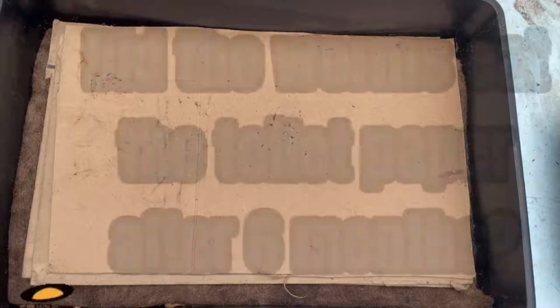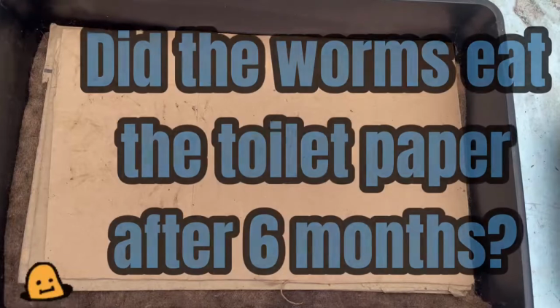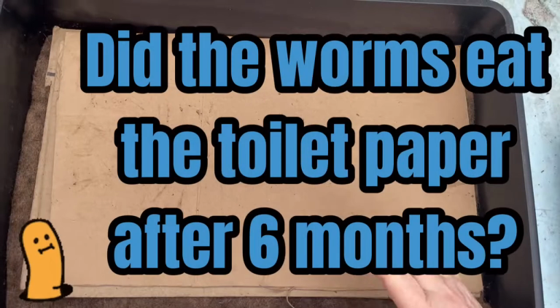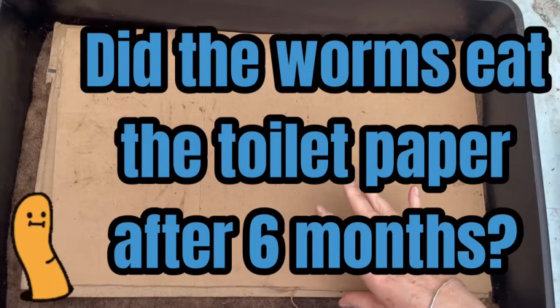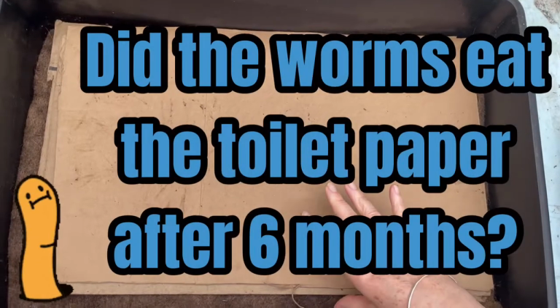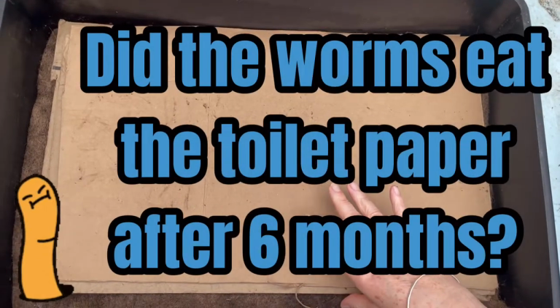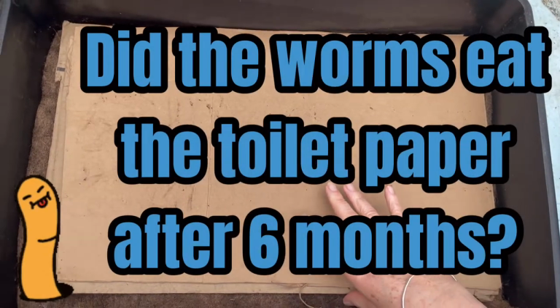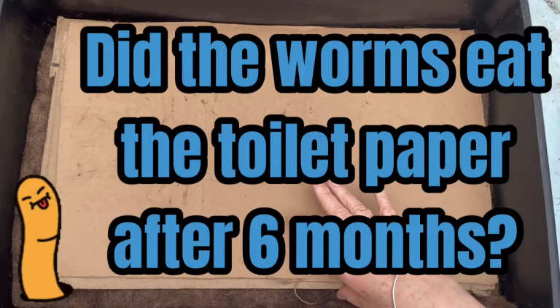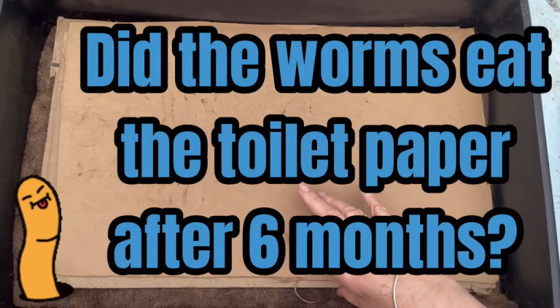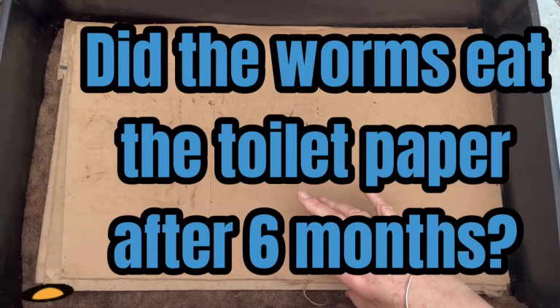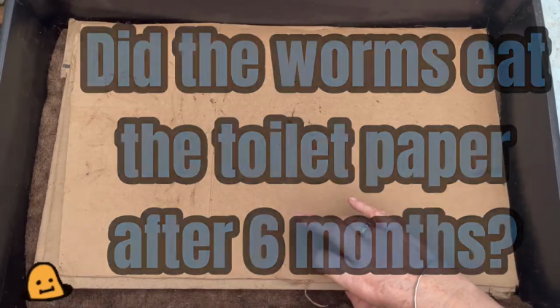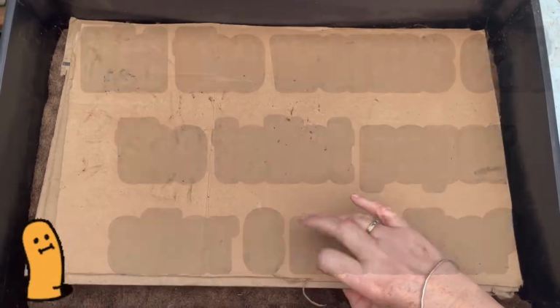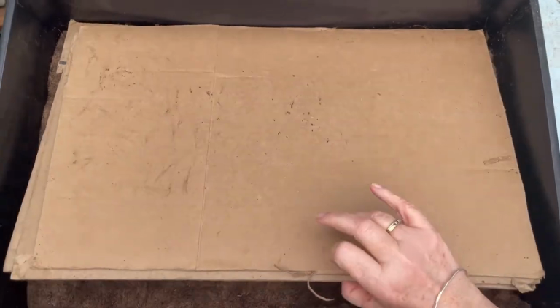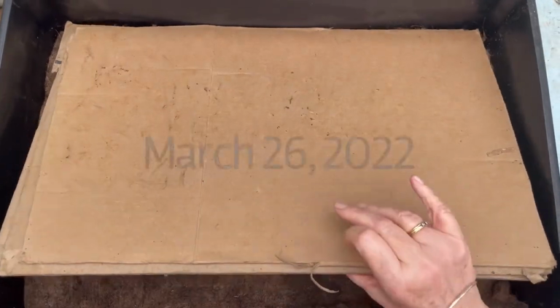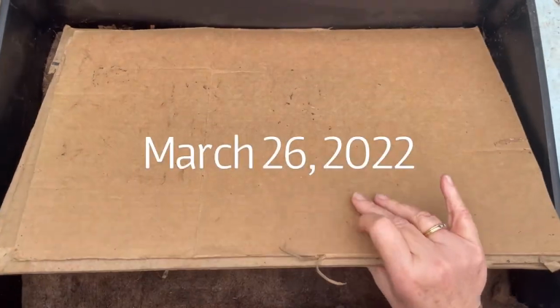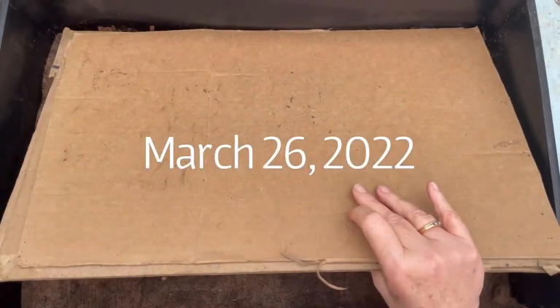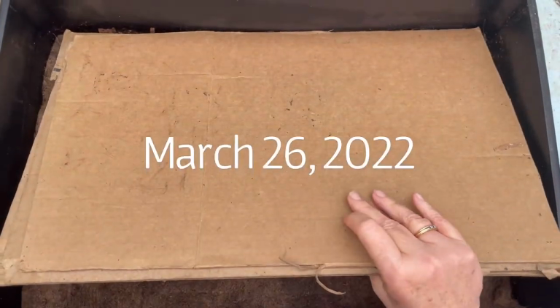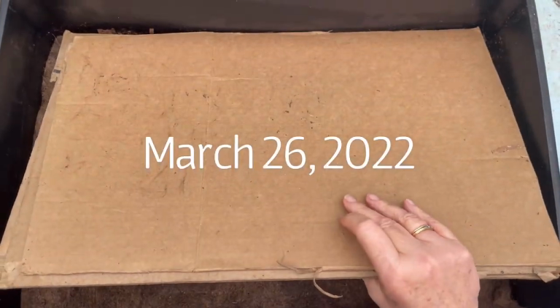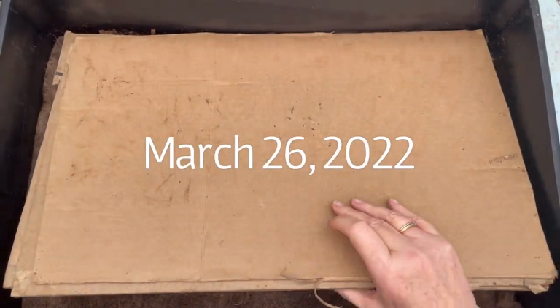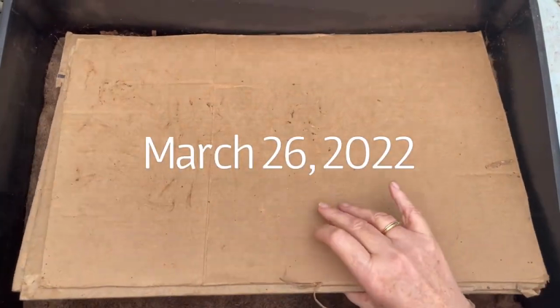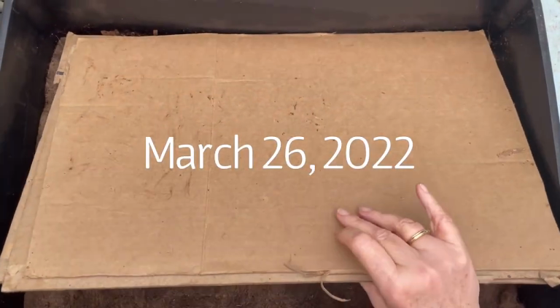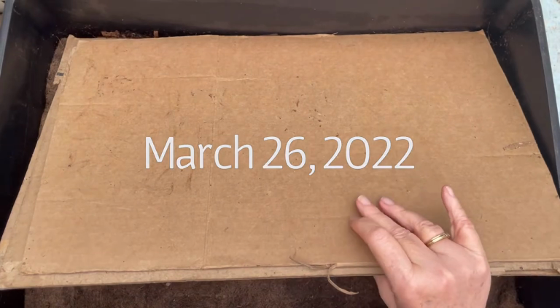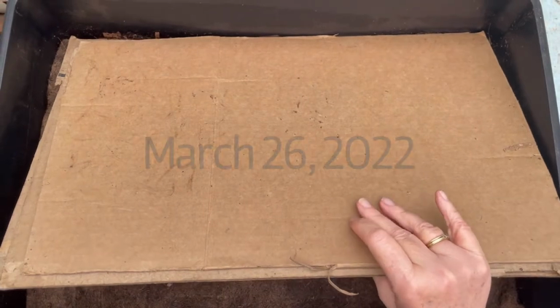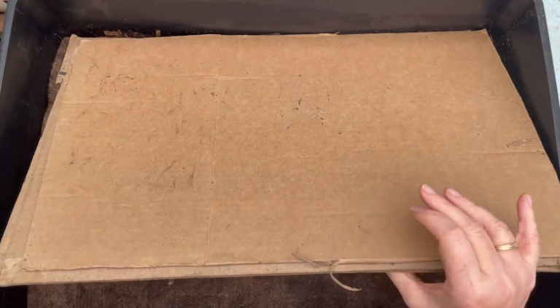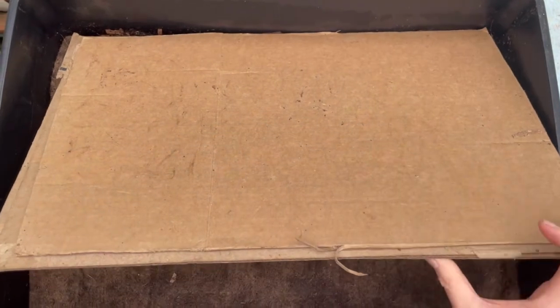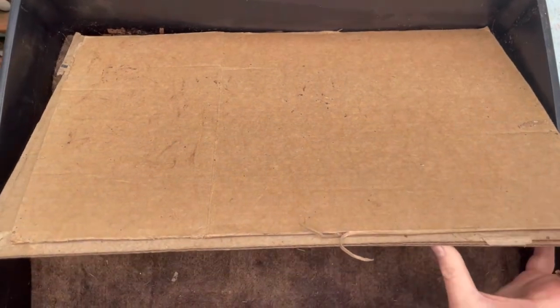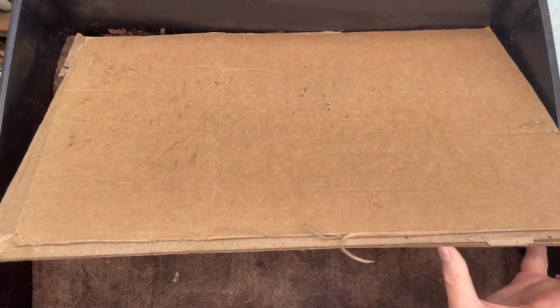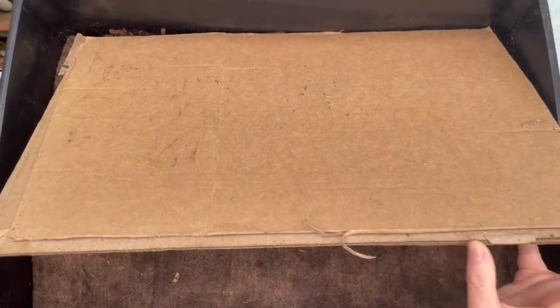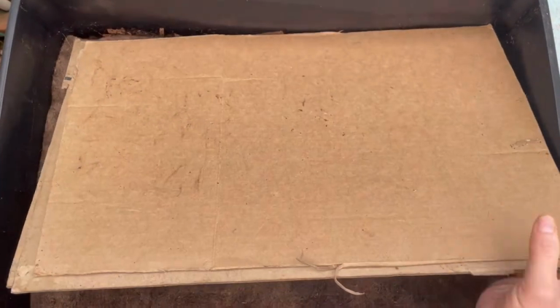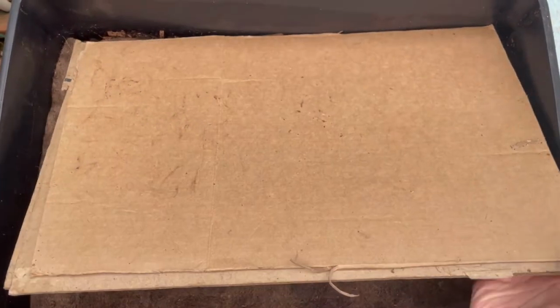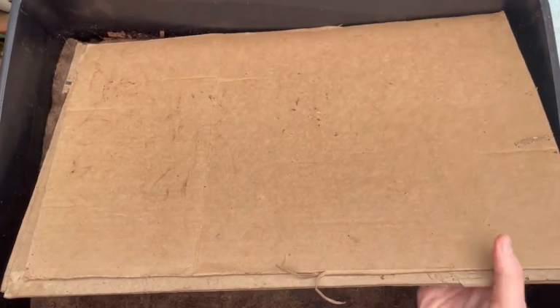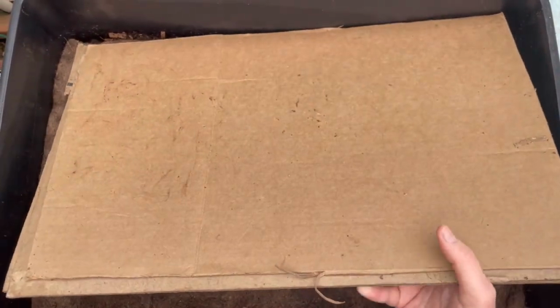Hi there, it's Saturday, March the 25th, 2022, and this is Teenie, our toilet paper roll bin.